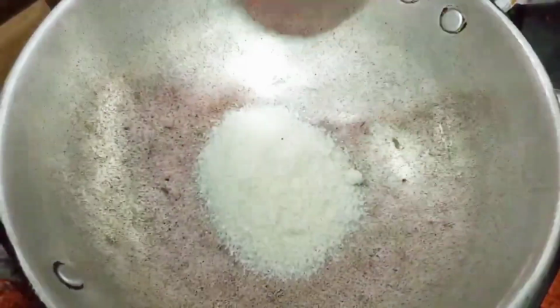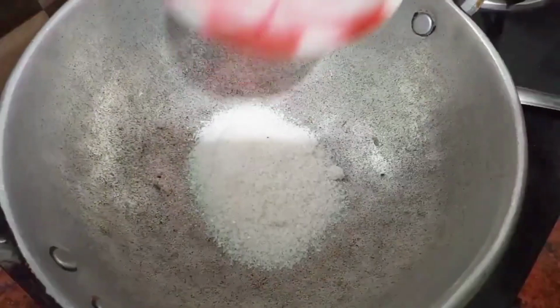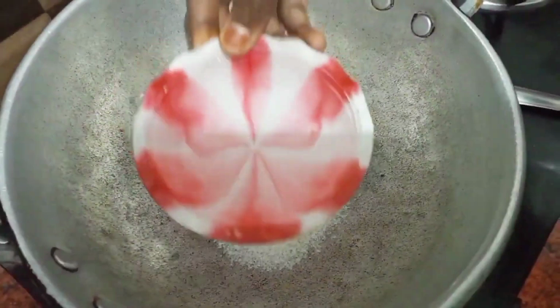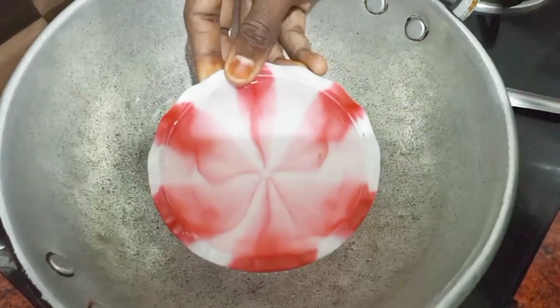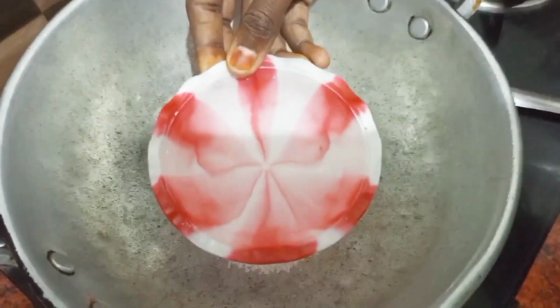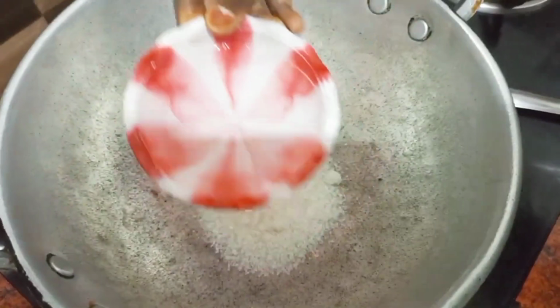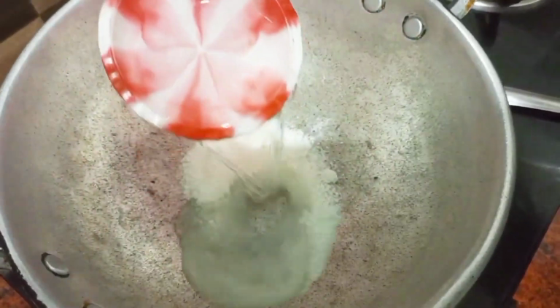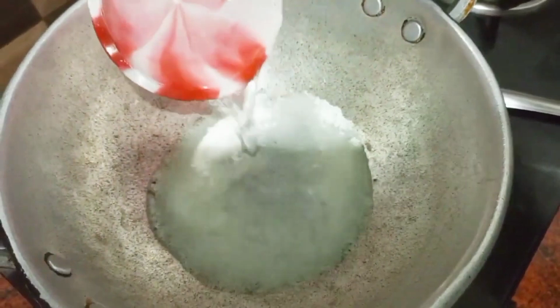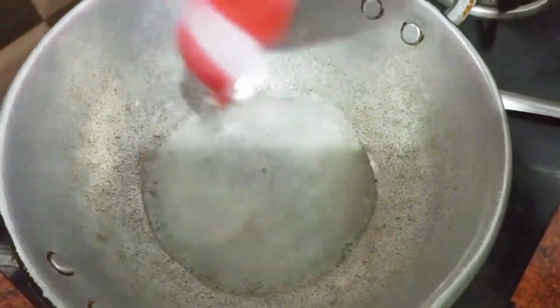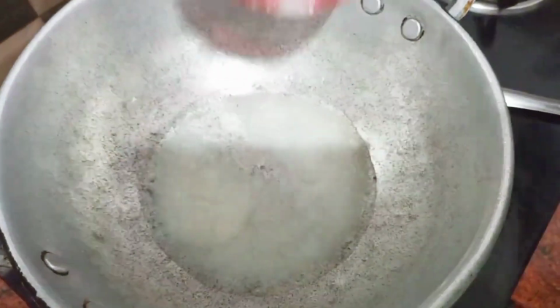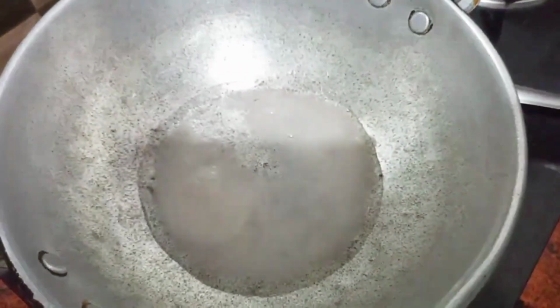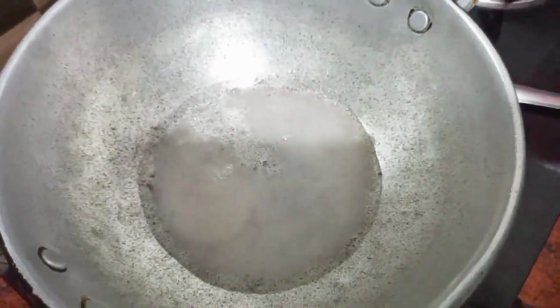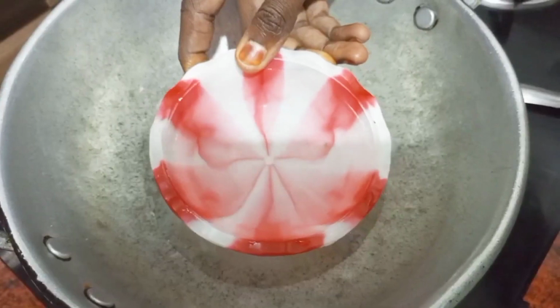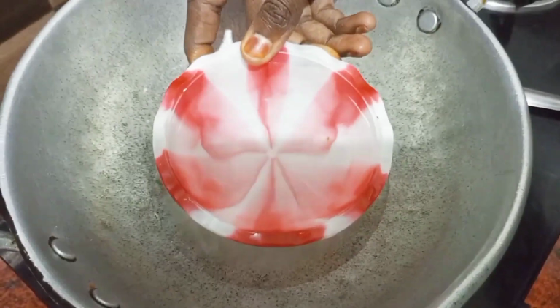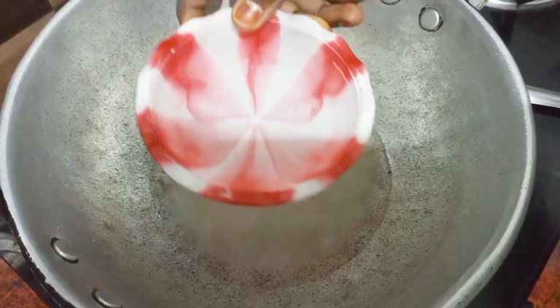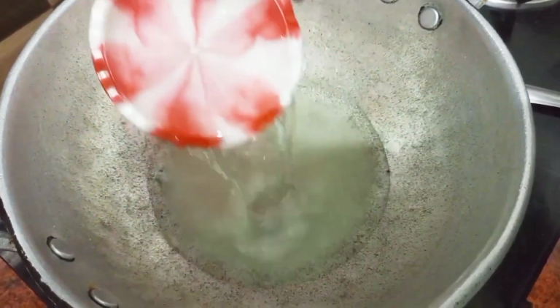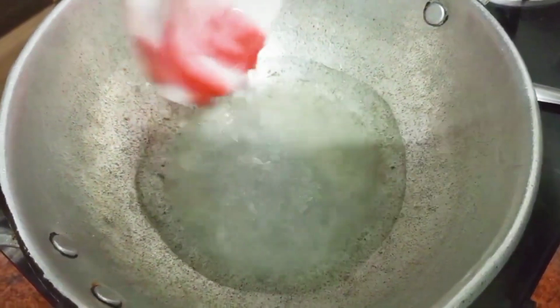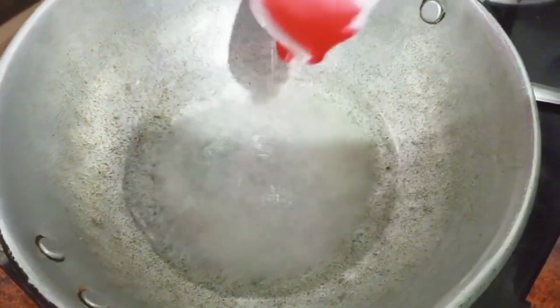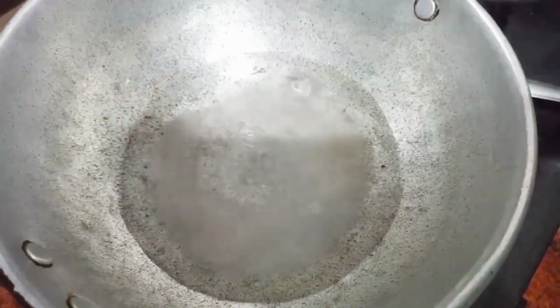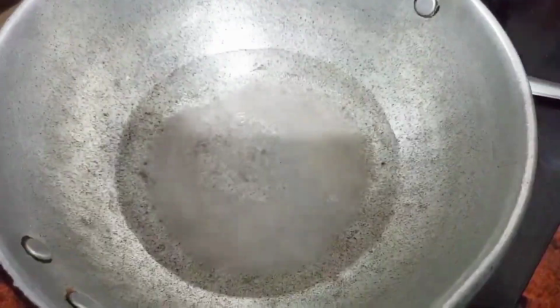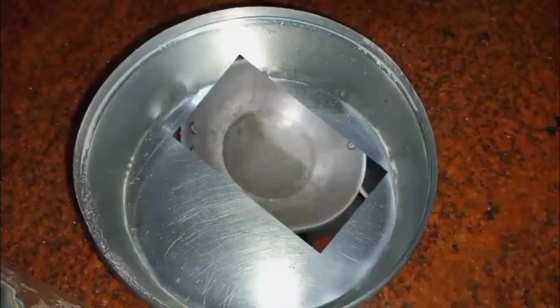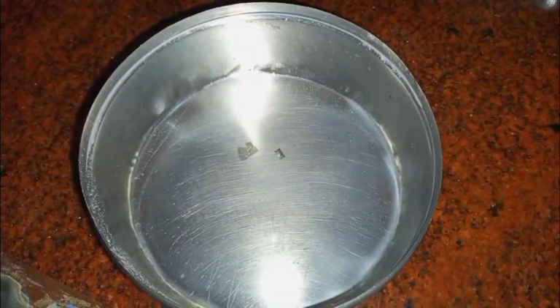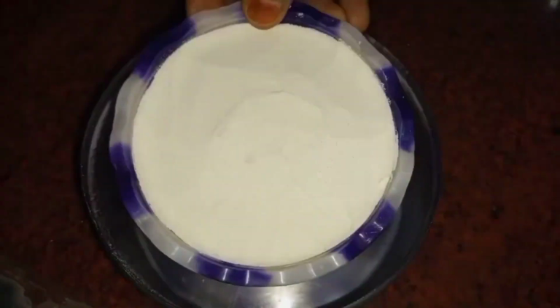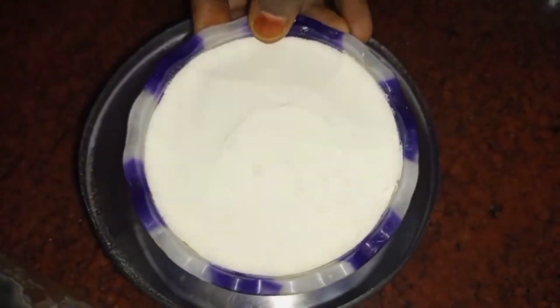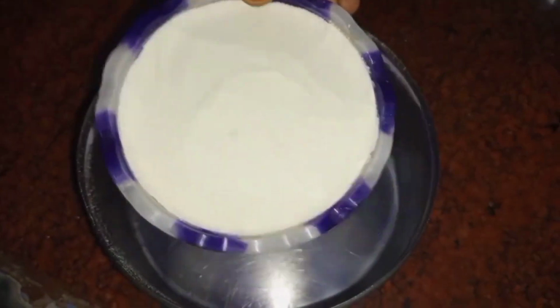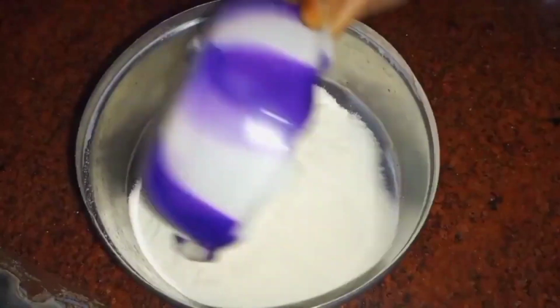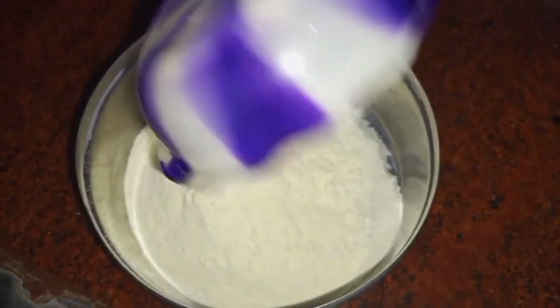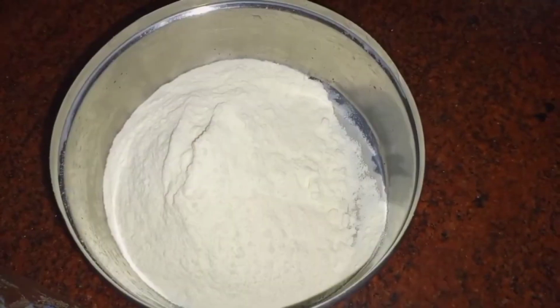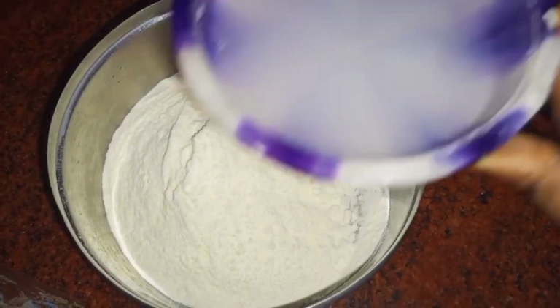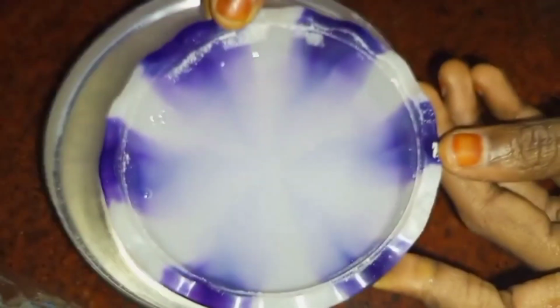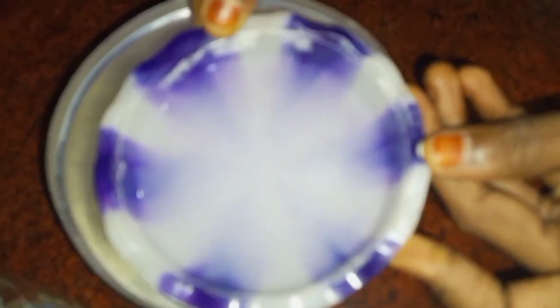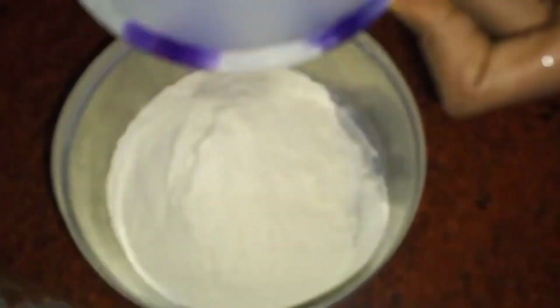We will use 3 cups of milk and 2 cups of milk. Let's add to a bowl: 1 cup of pearl powder and 2 cups of powder.